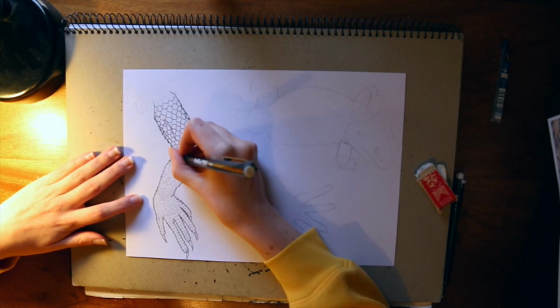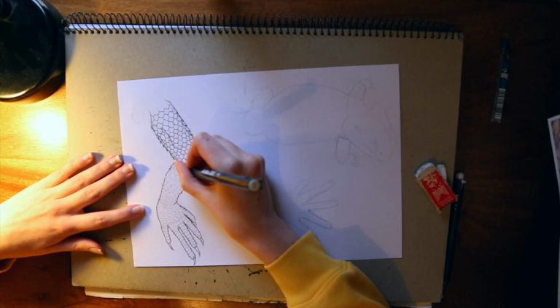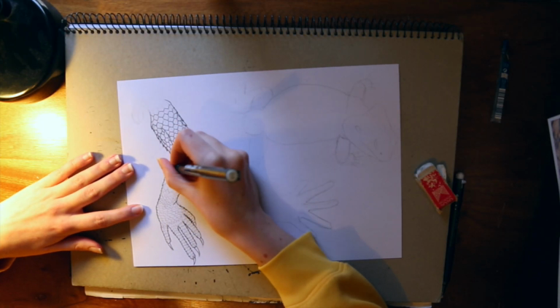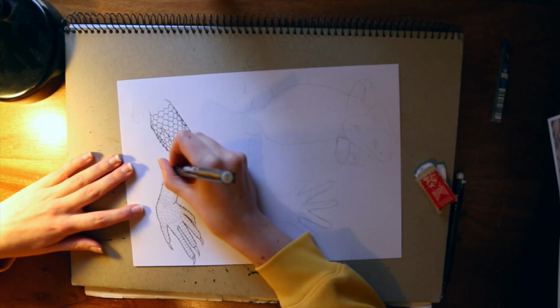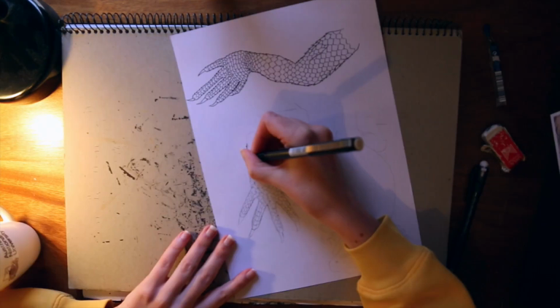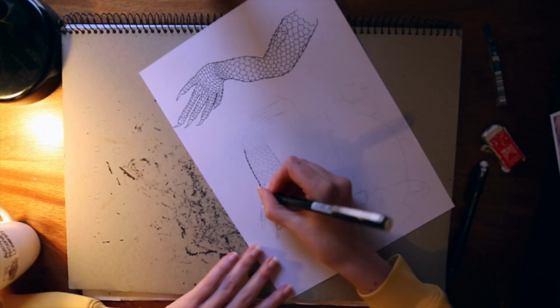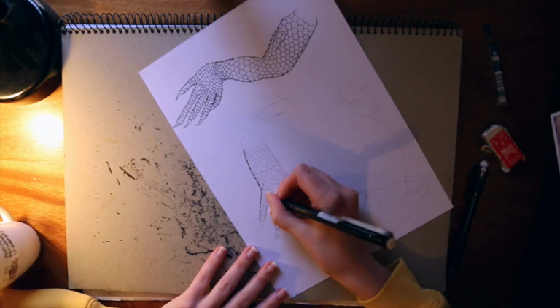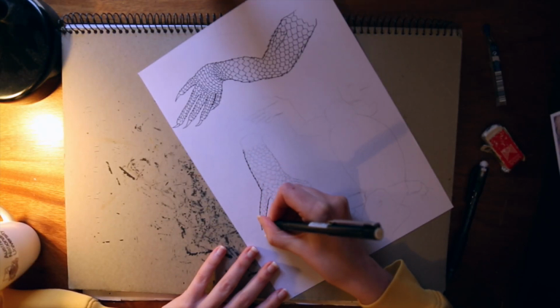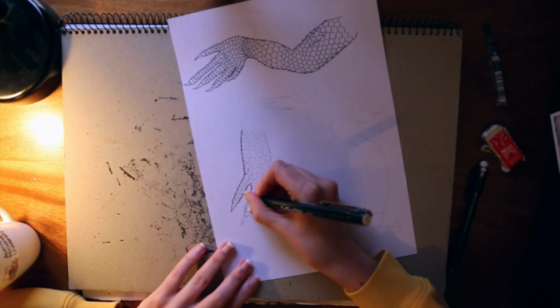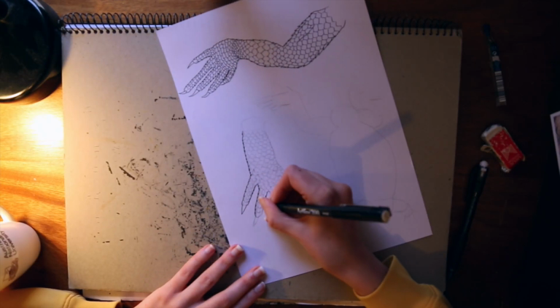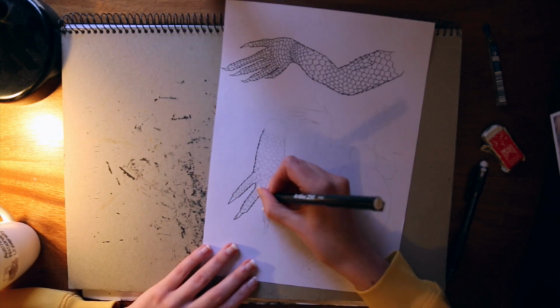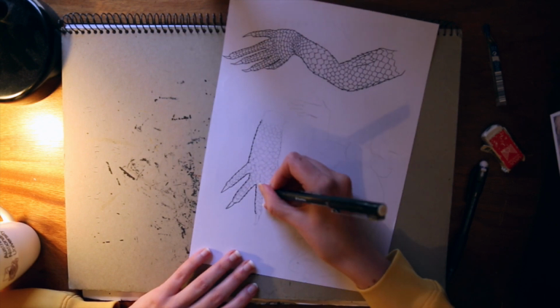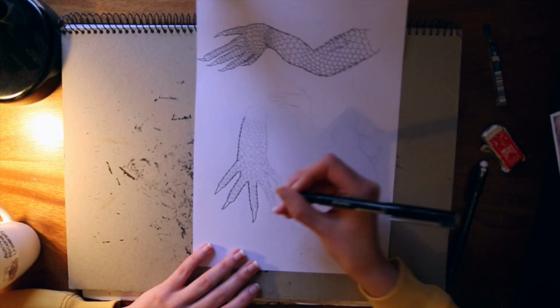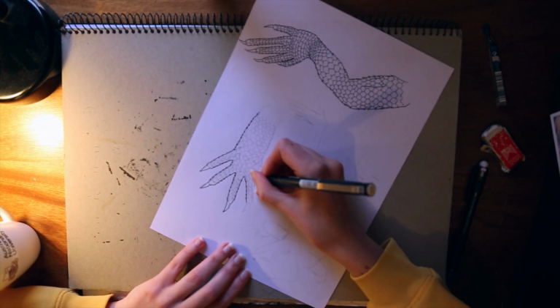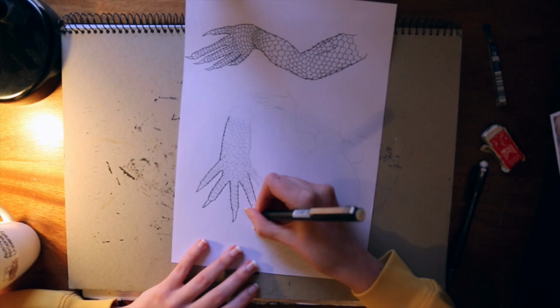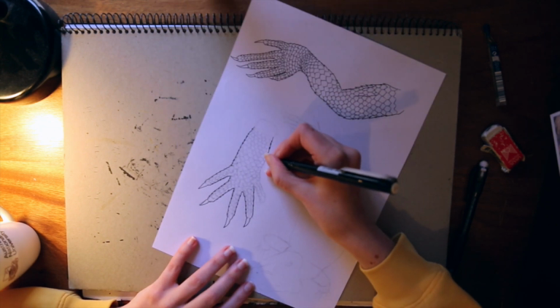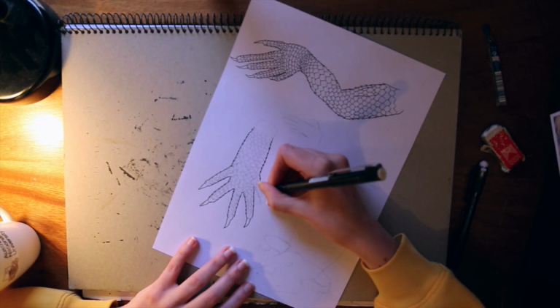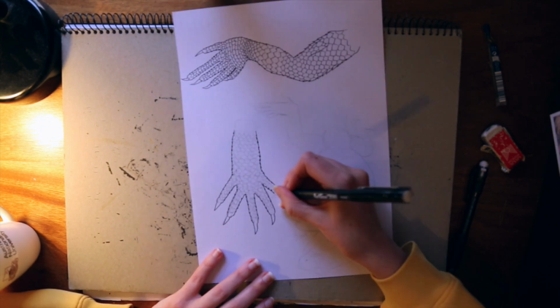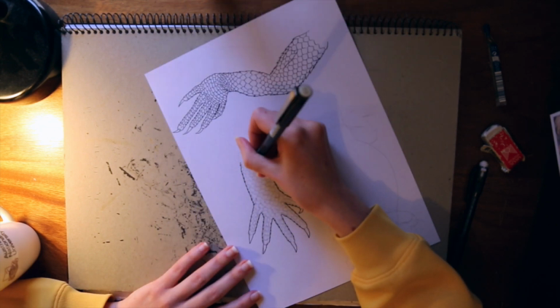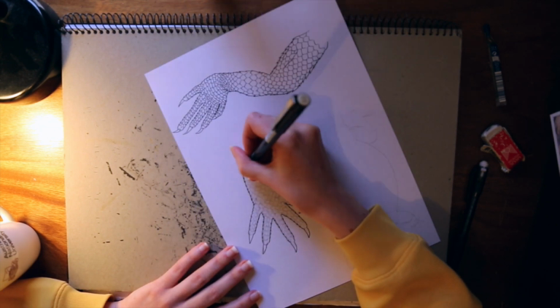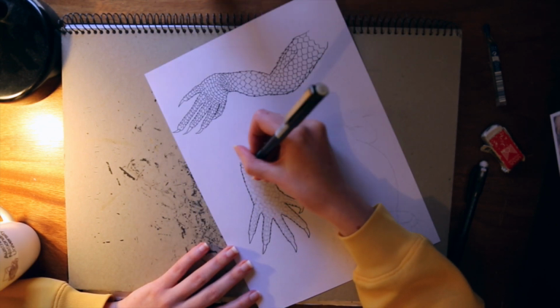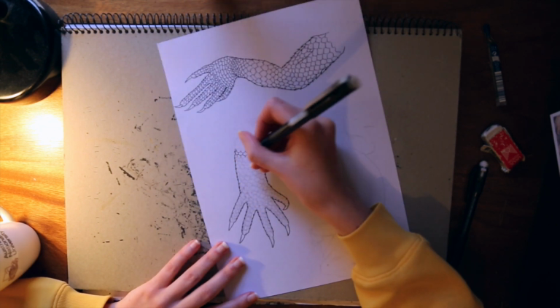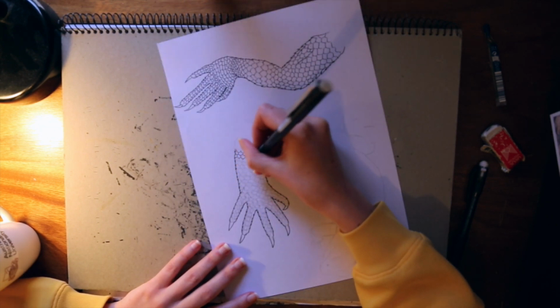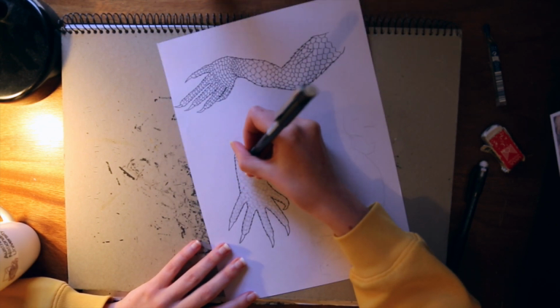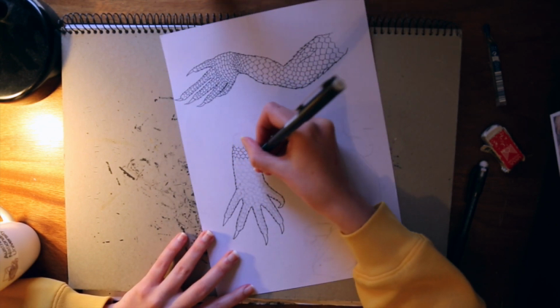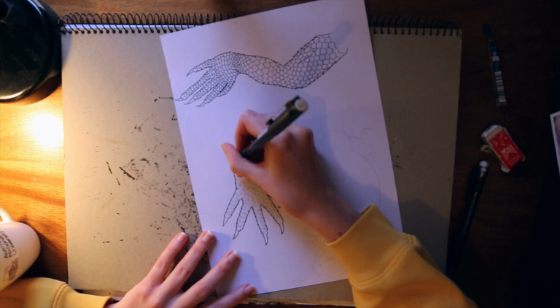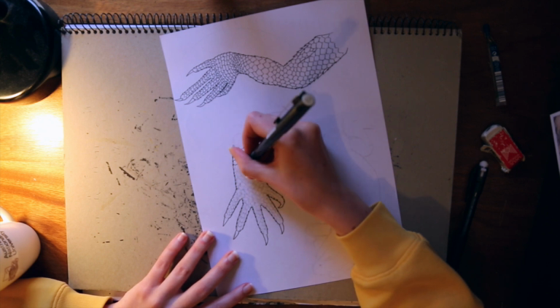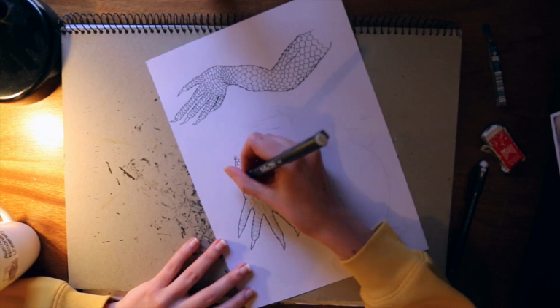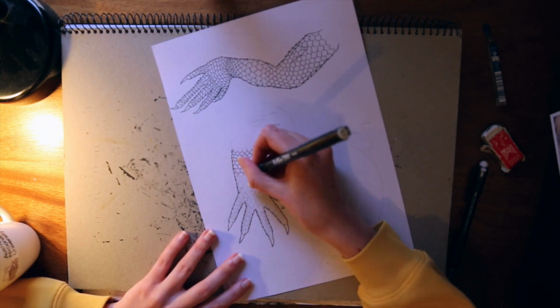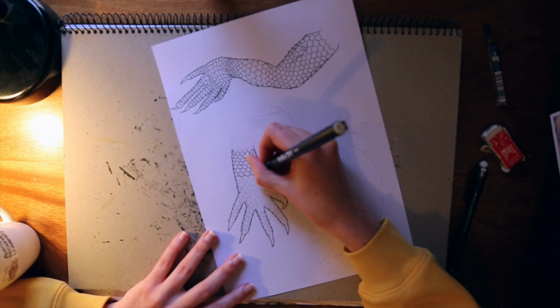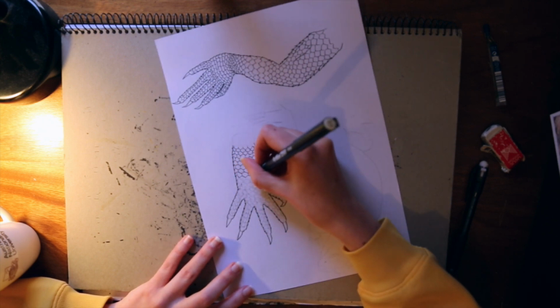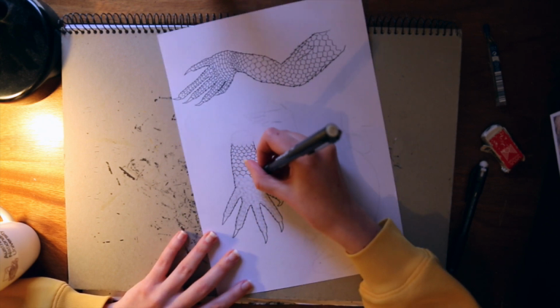For scientific illustration Erin primarily uses just a common or garden pacer — a mechanical pencil — a very normal eraser, and a 0.4 fine liner. She loves the 0.4 fine liner.